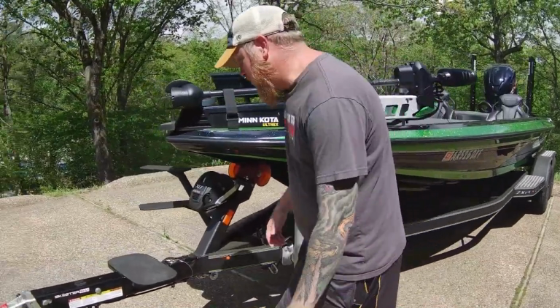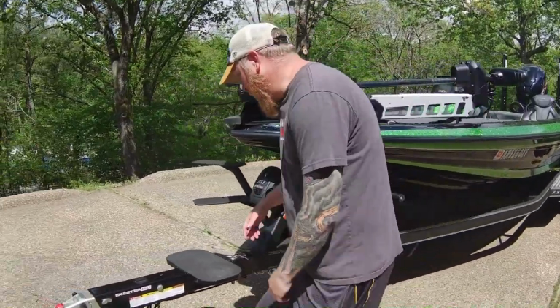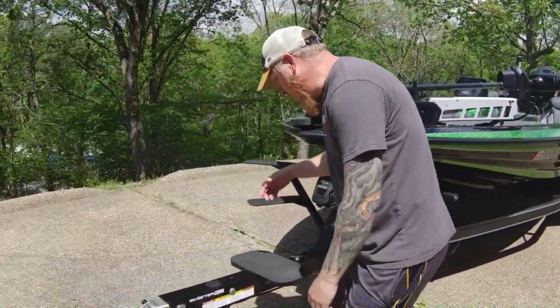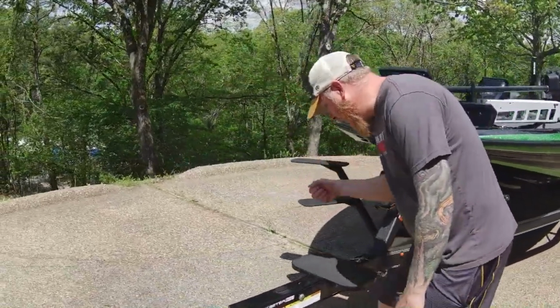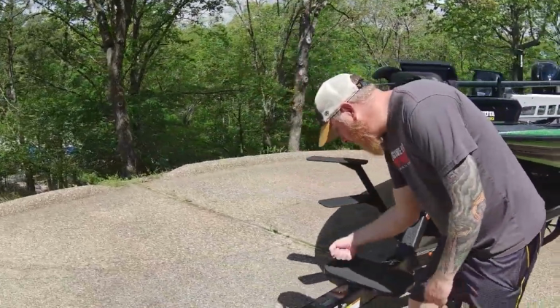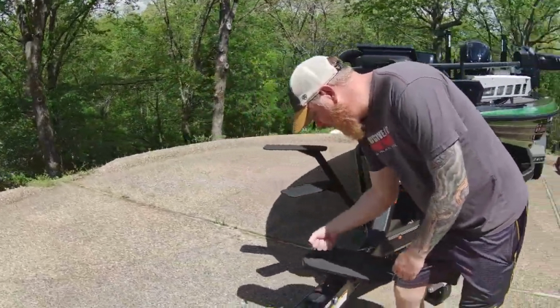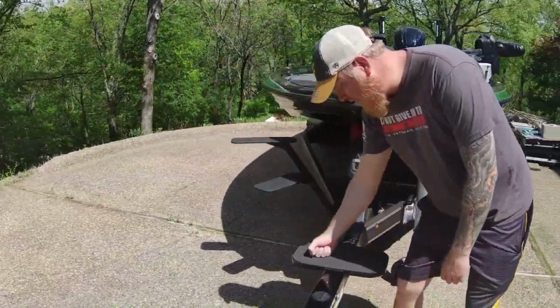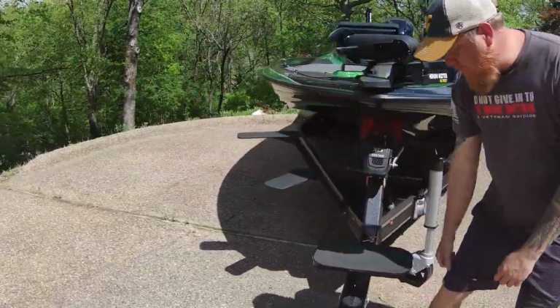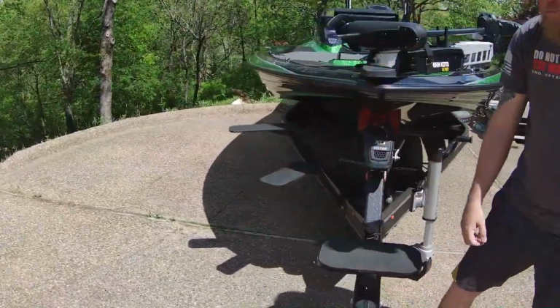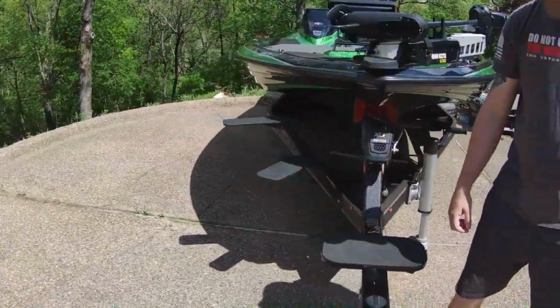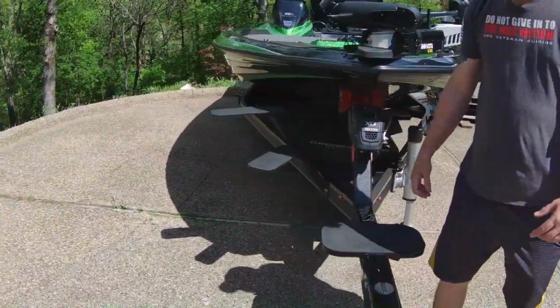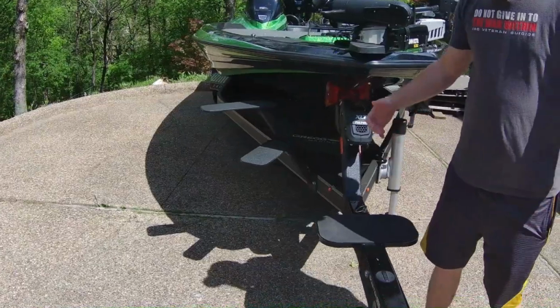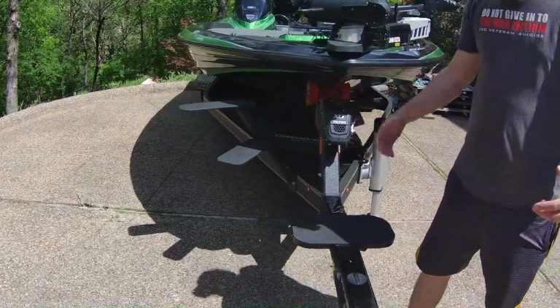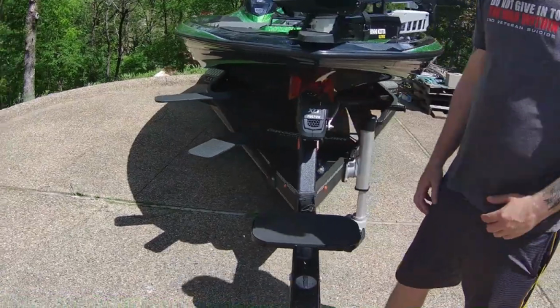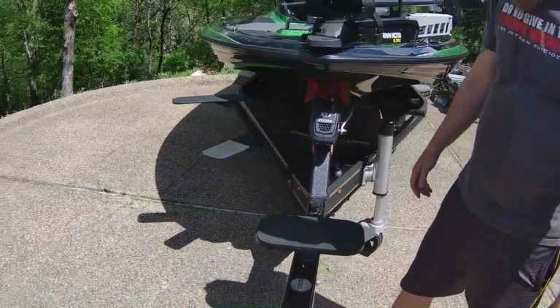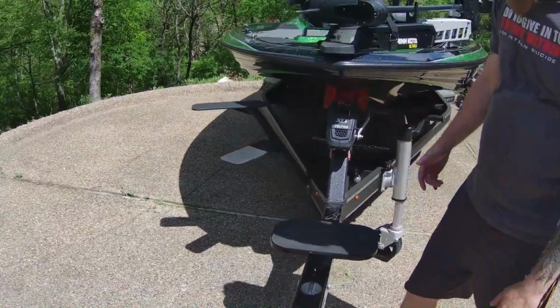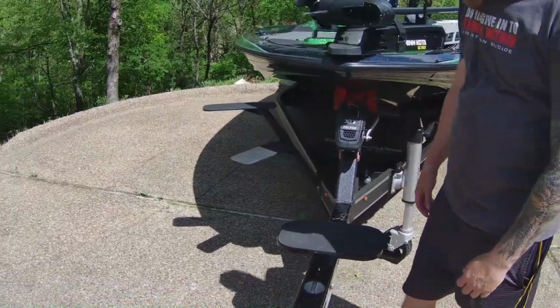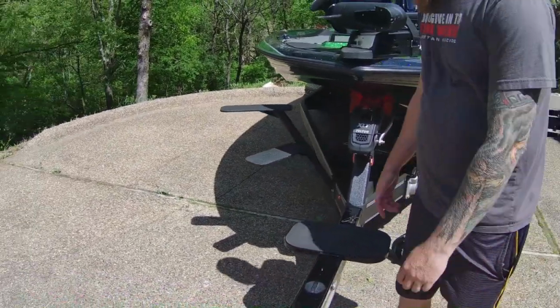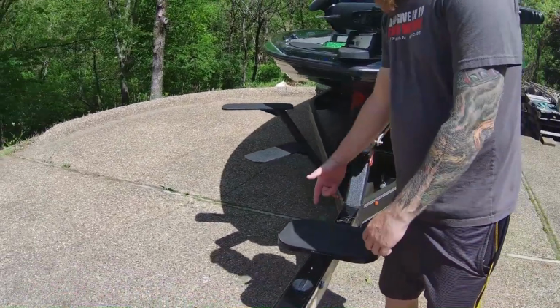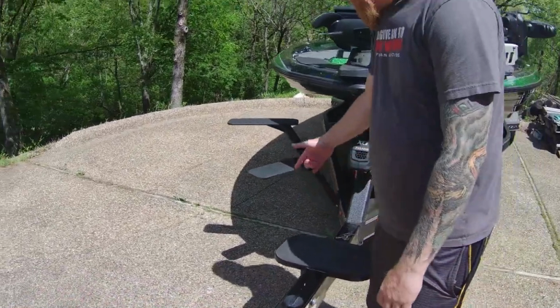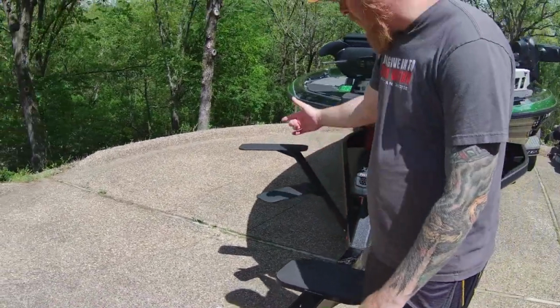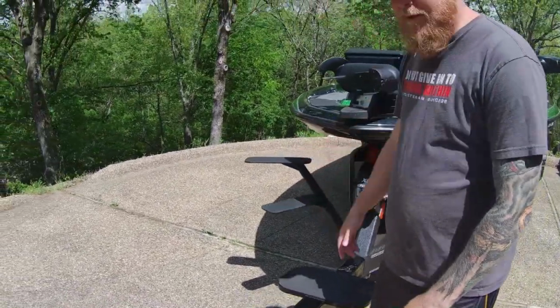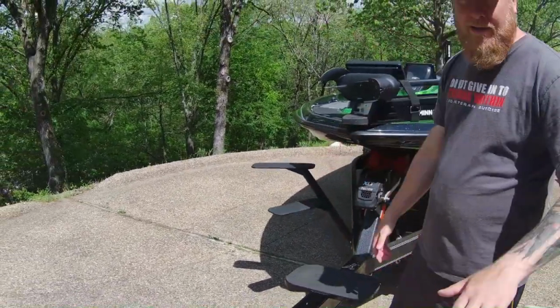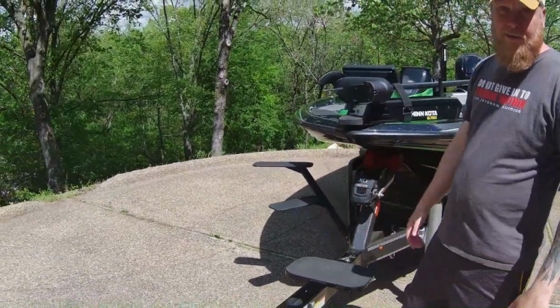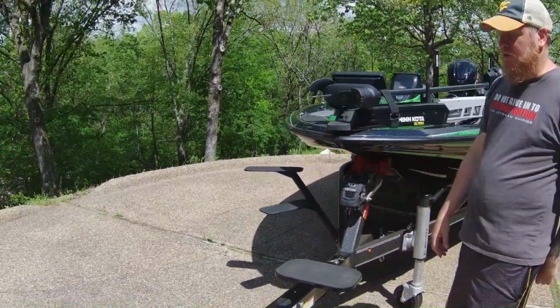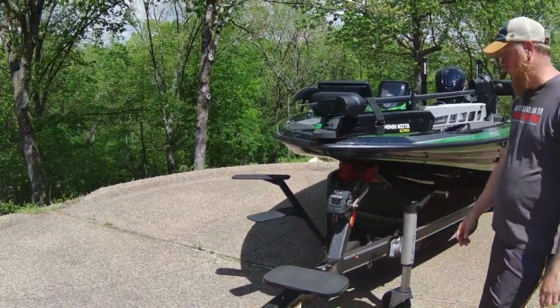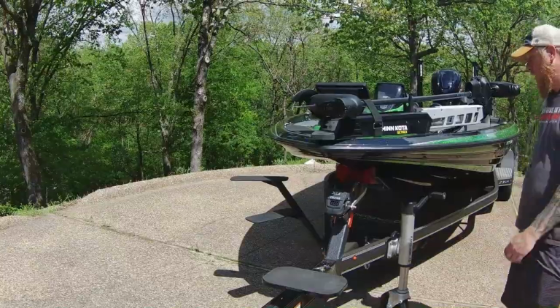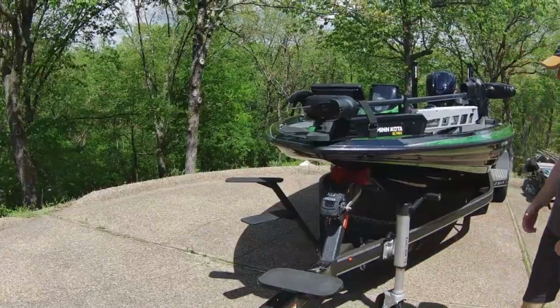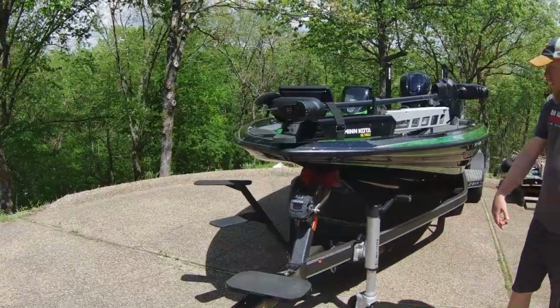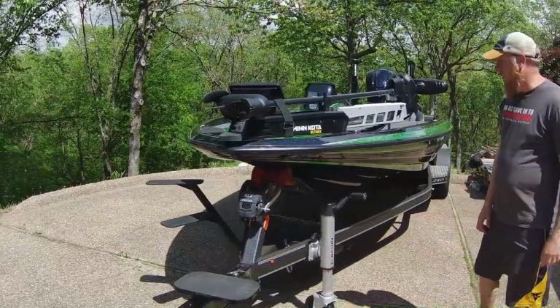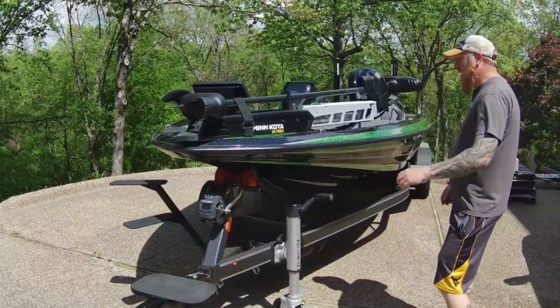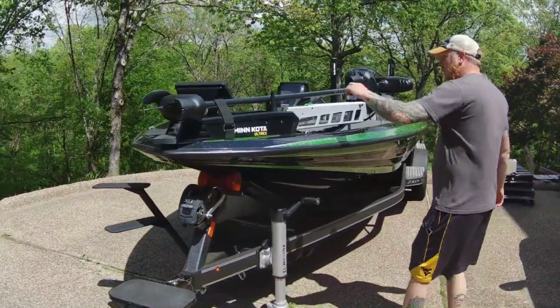Let's take a look at the front of this trailer. We've got a nice standing platform right here. I'm about 210 pounds and I can stand there and walk up those steps with no concerns whatsoever. Love it.